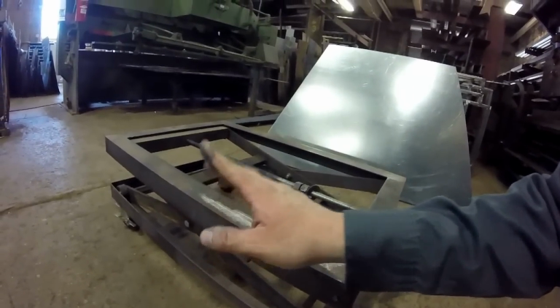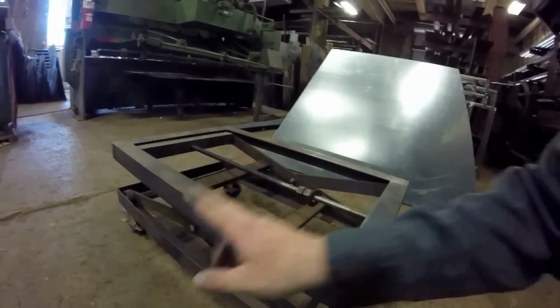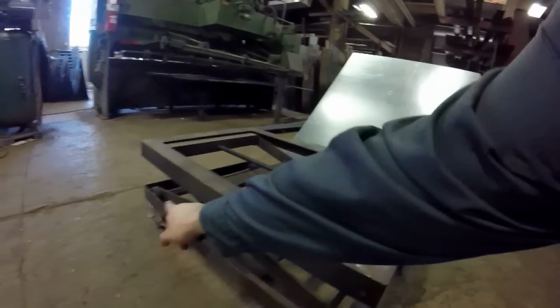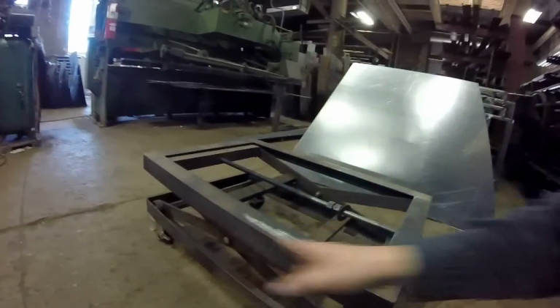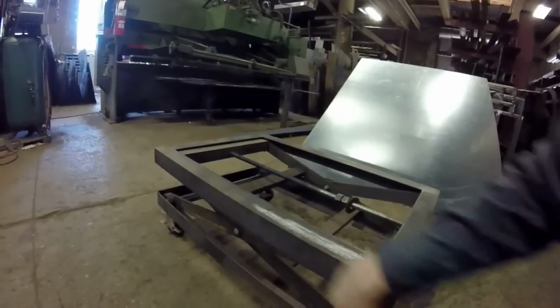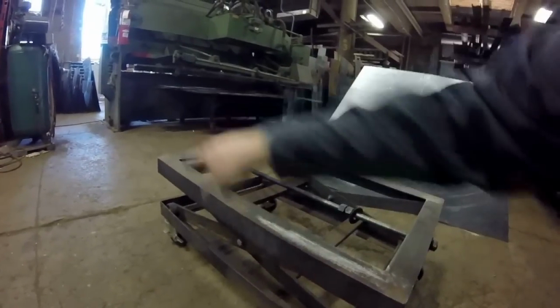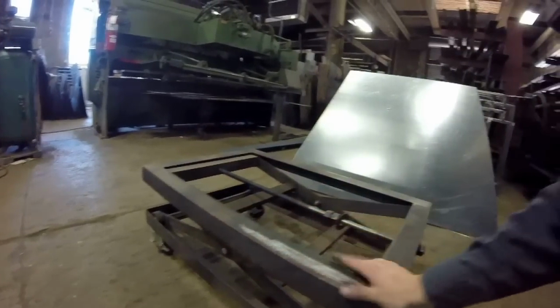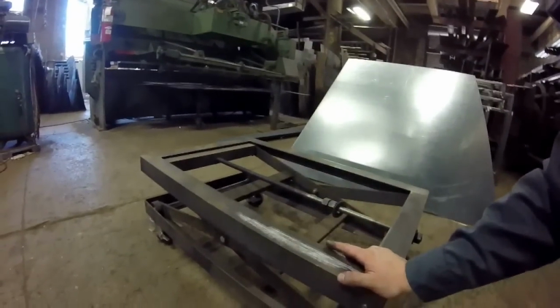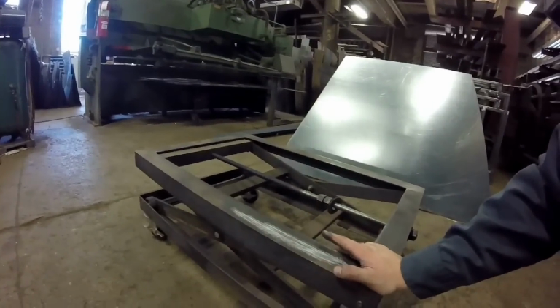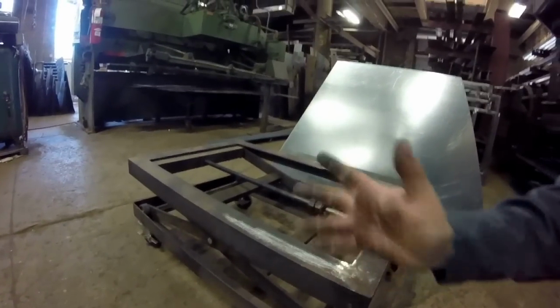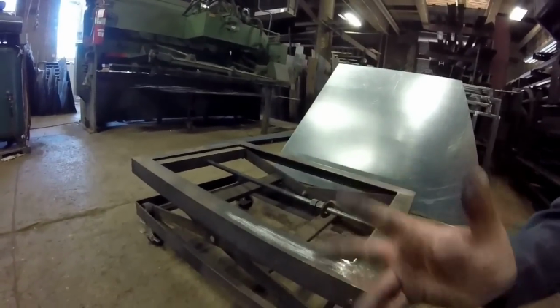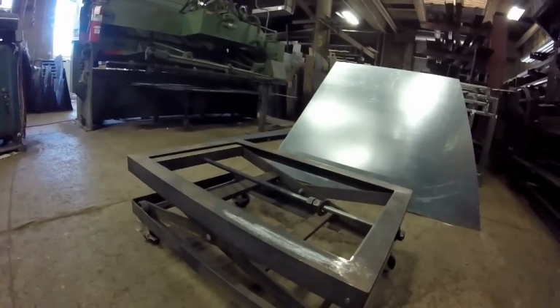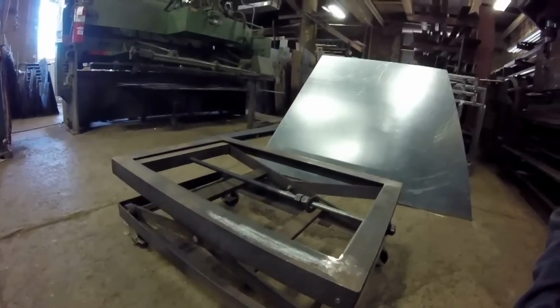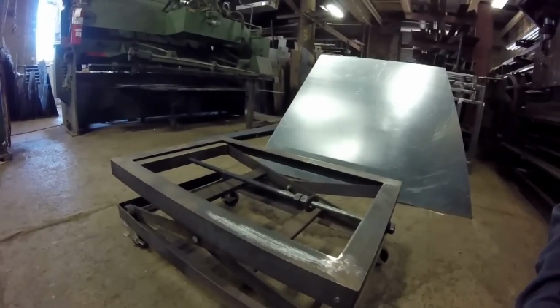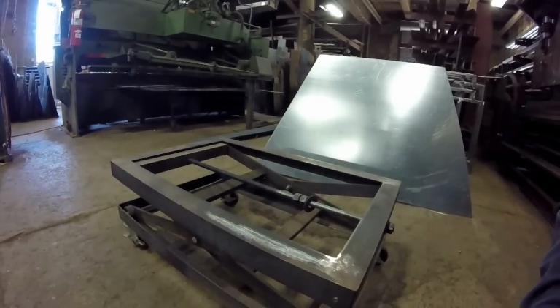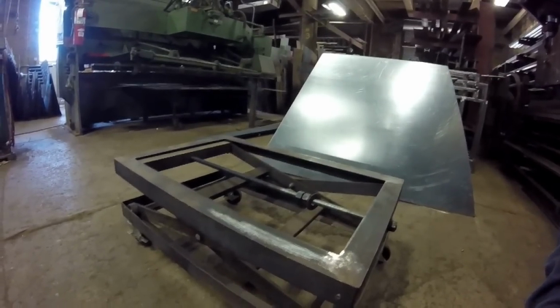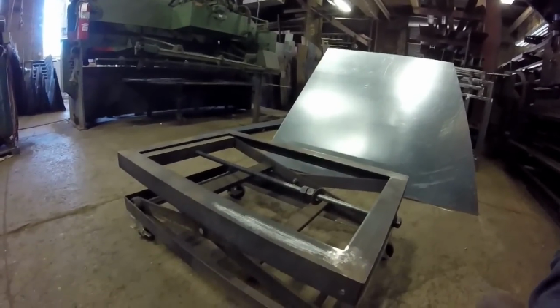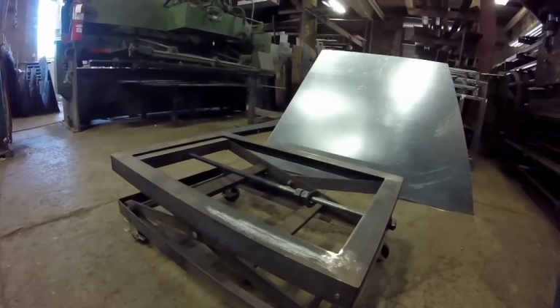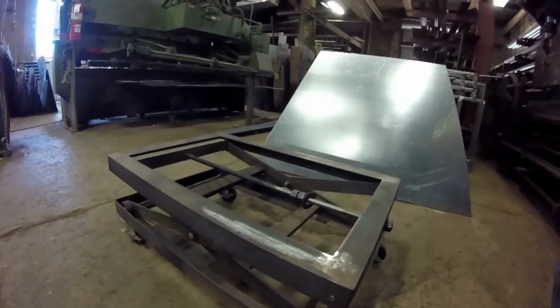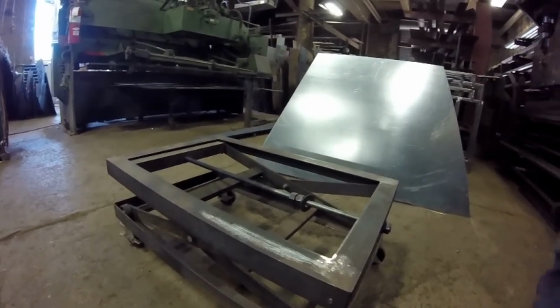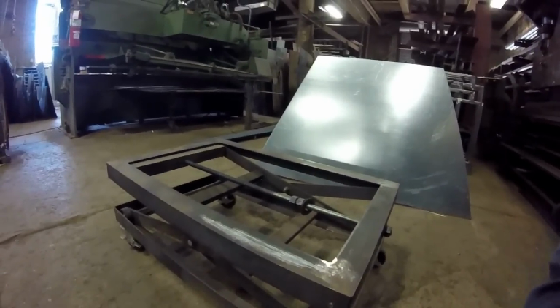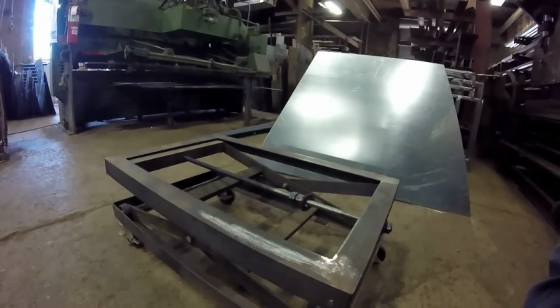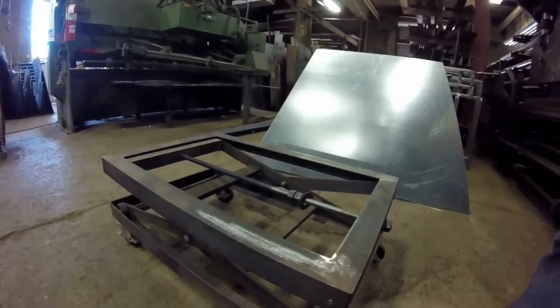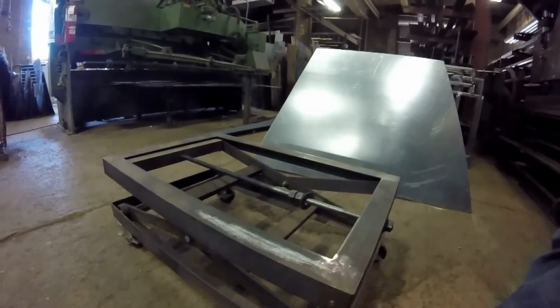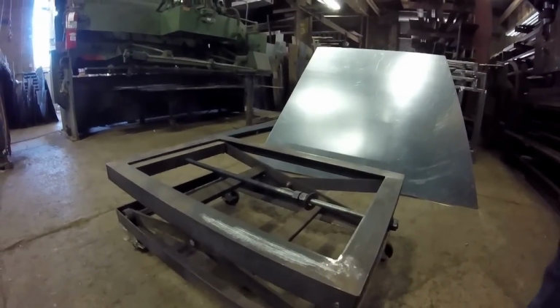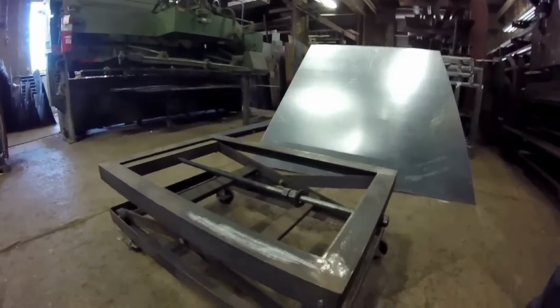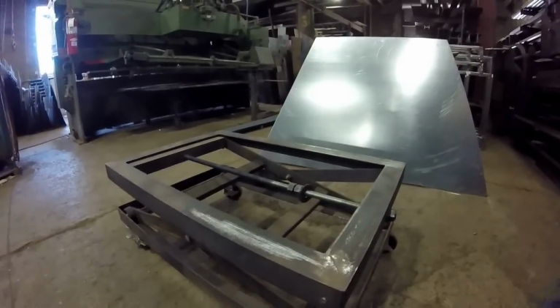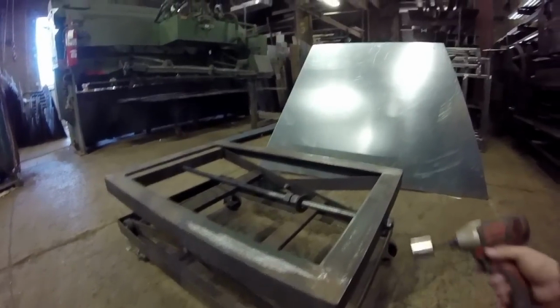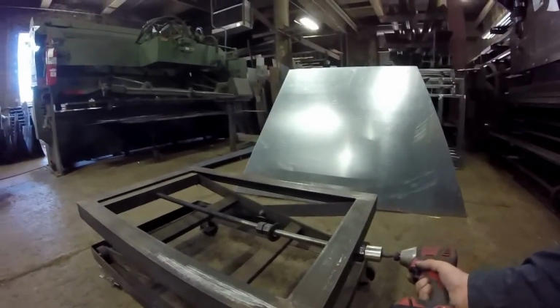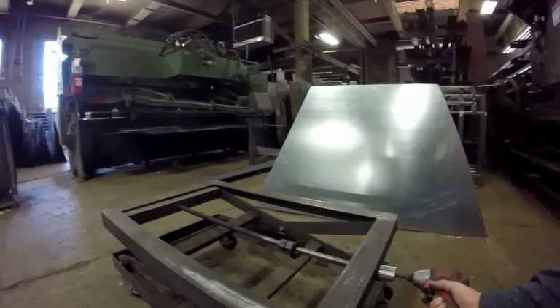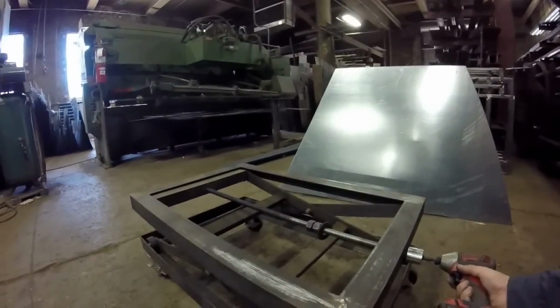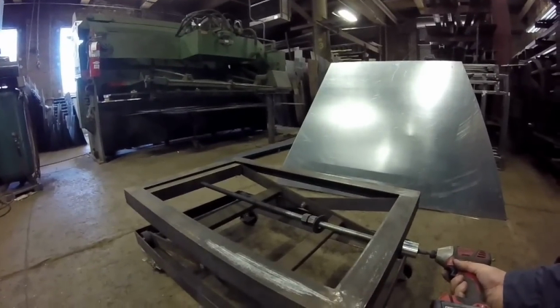It all depends on how long your cross bracing is and how high you want to lift. I'm not giving out prints on this thing, so don't ask — but you could definitely steal my design. I don't care, there's no patent on it. Check out my maximum now.